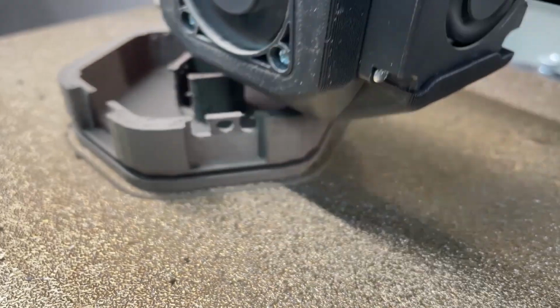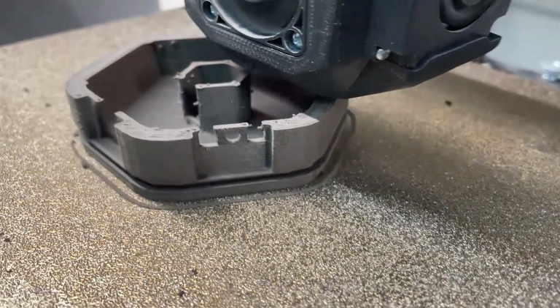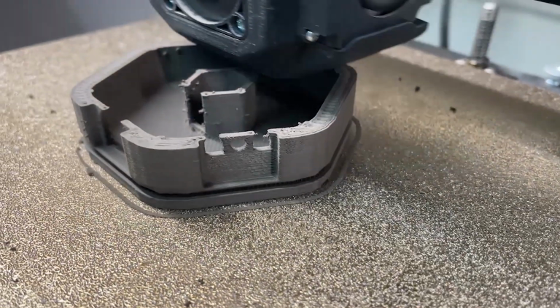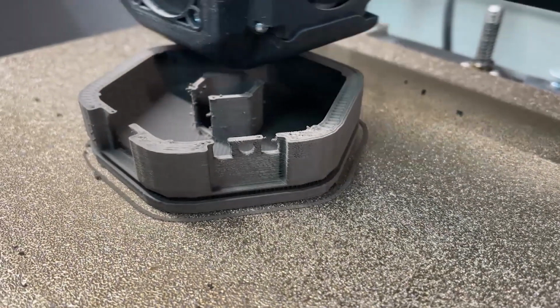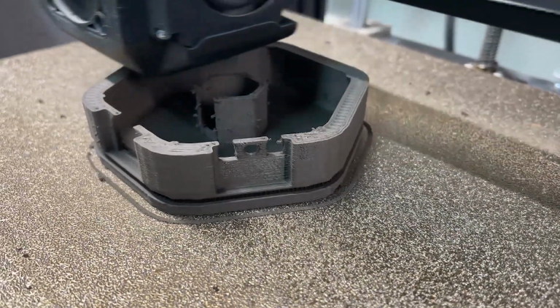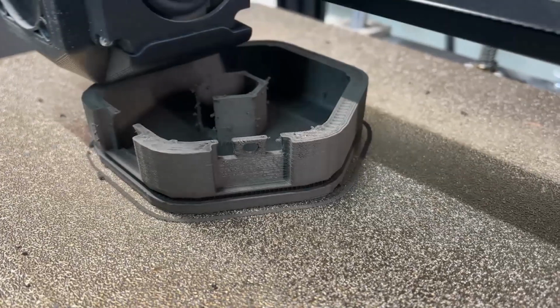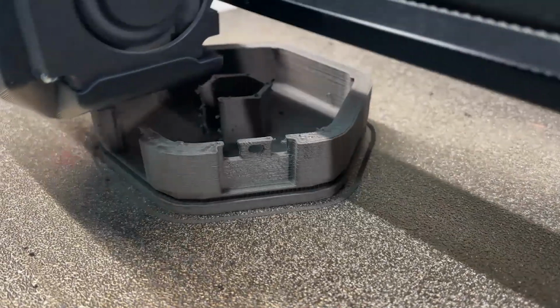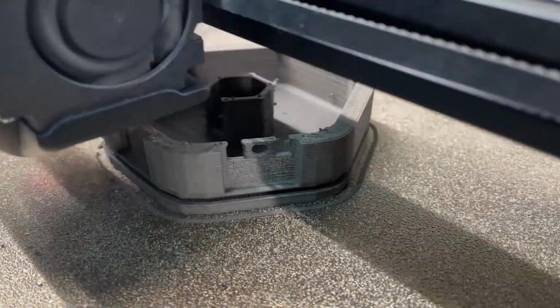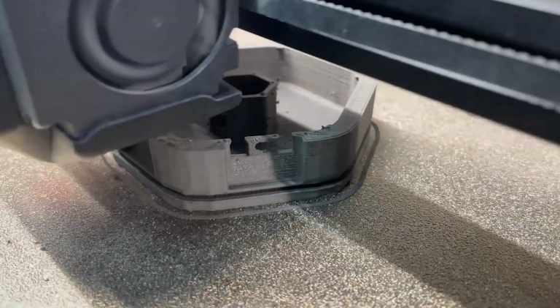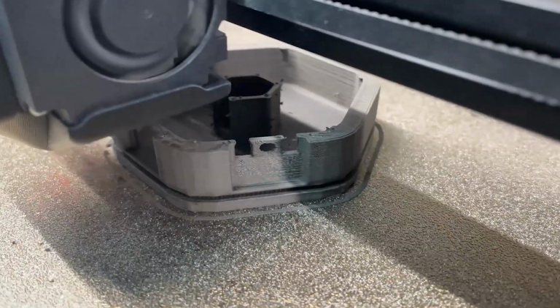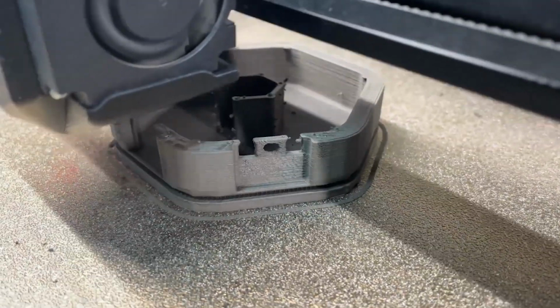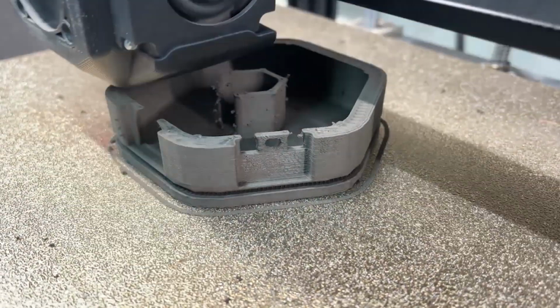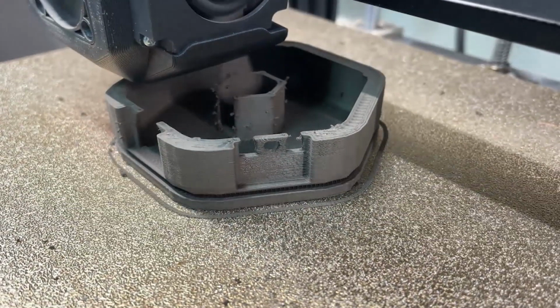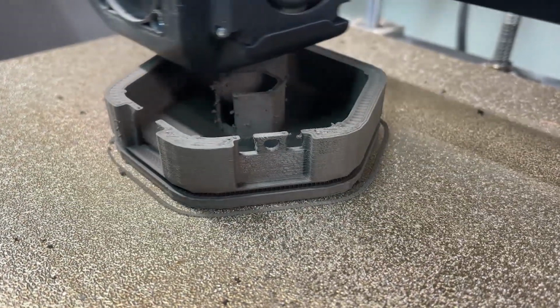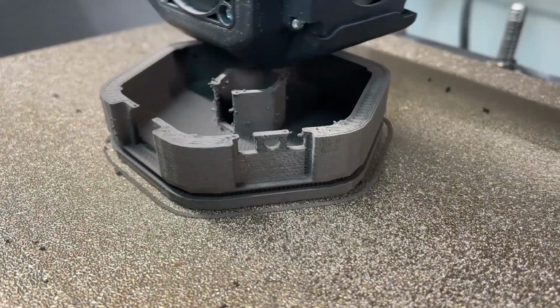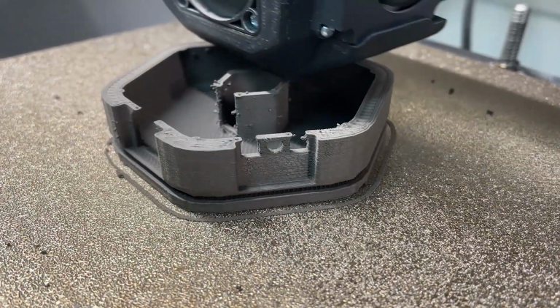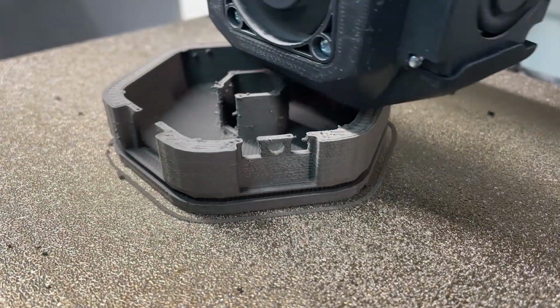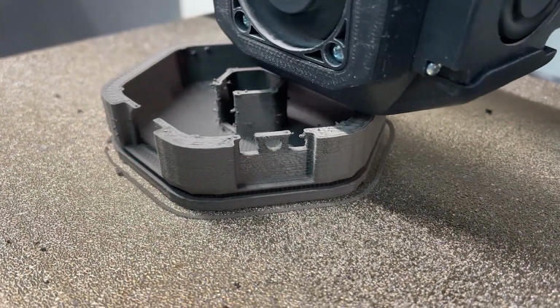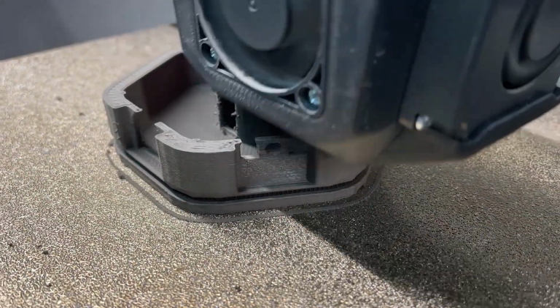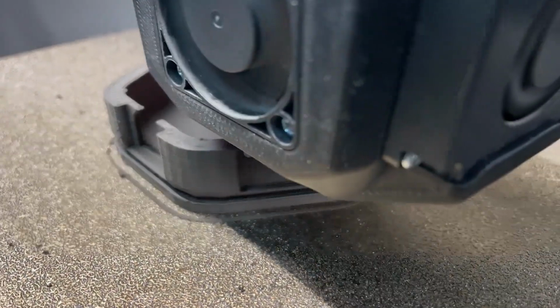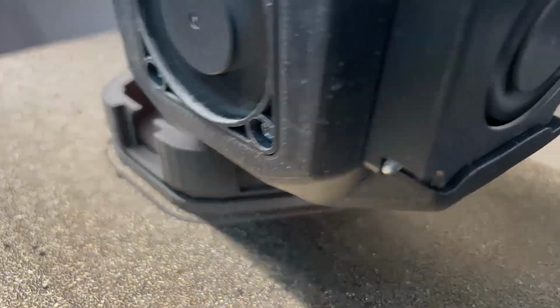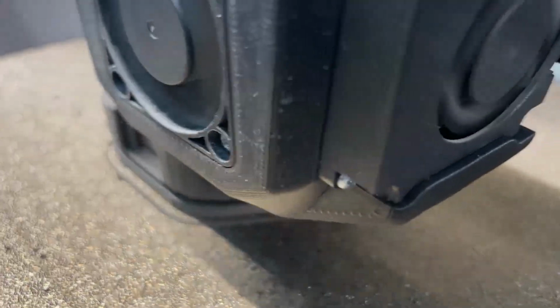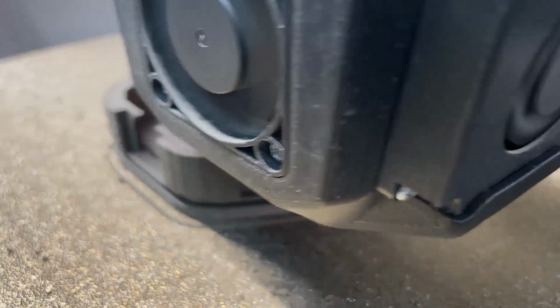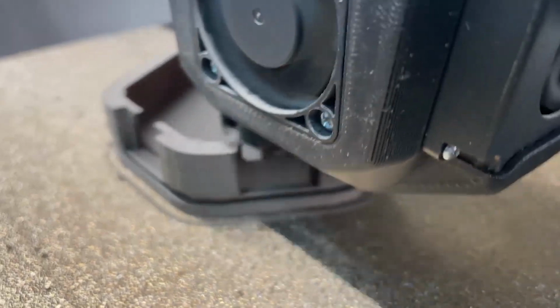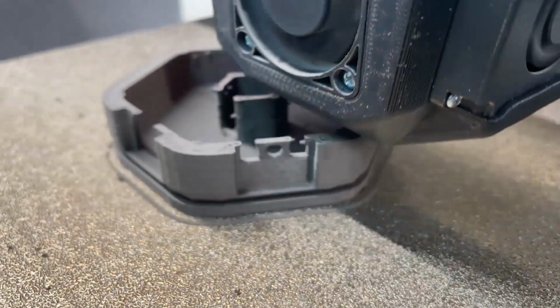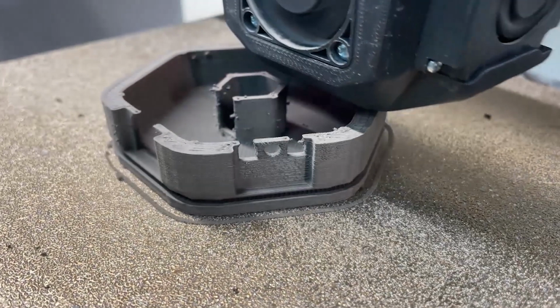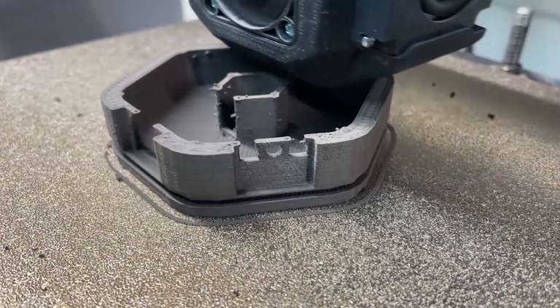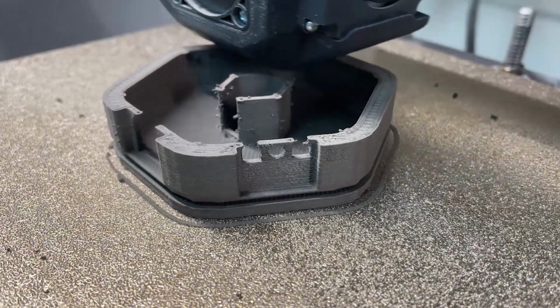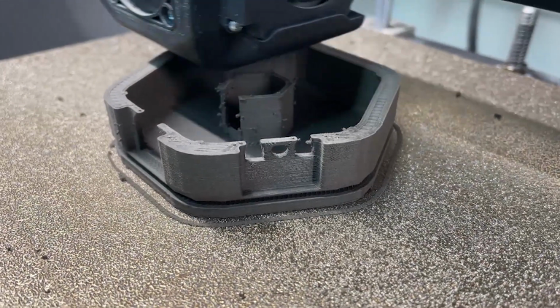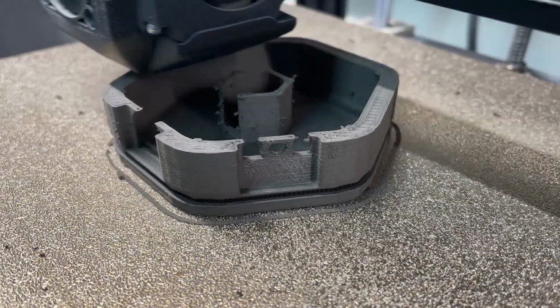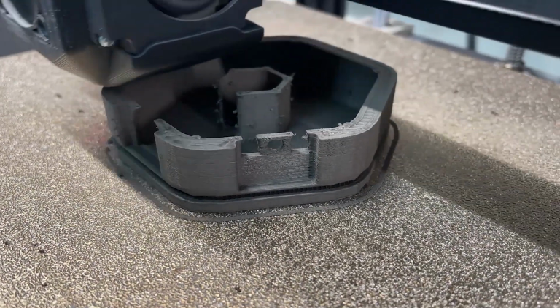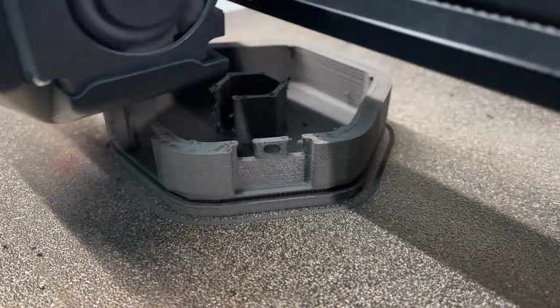We're not just revolutionizing 3D printing — we're democratizing space exploration. Whether you're an aerospace engineer designing components for lunar habitats,